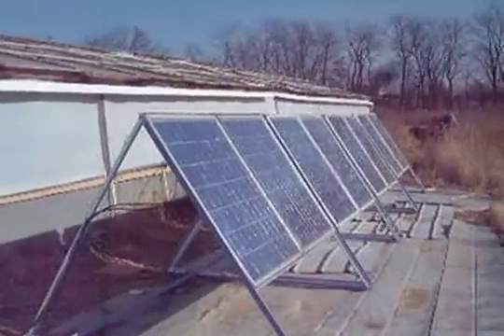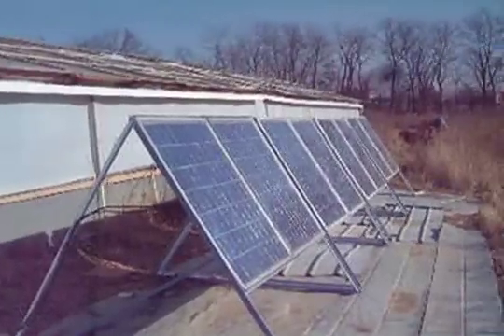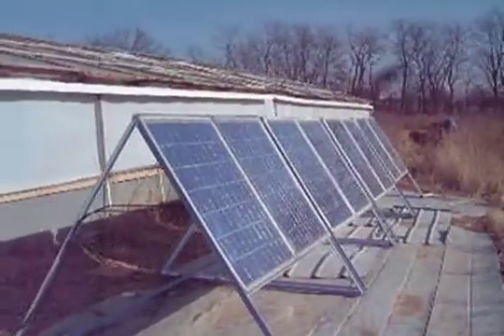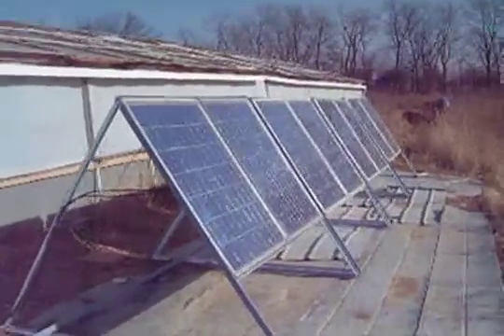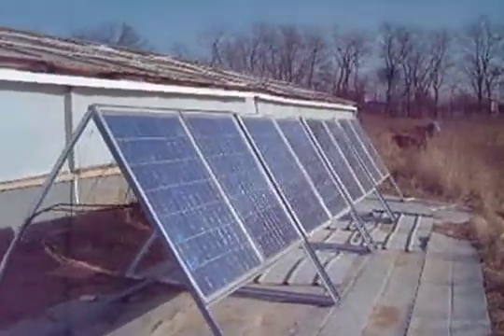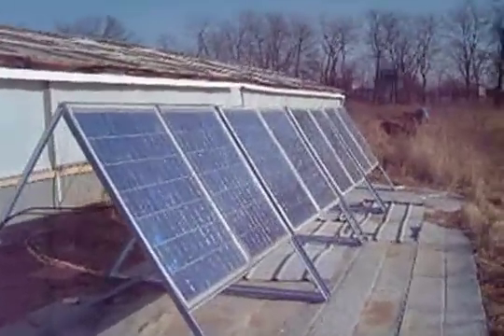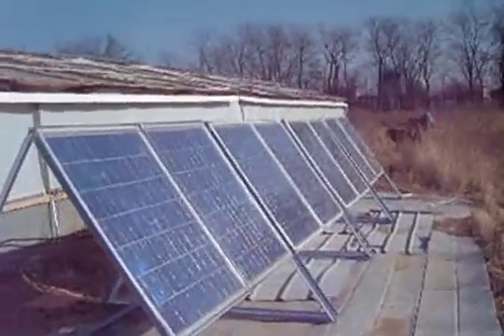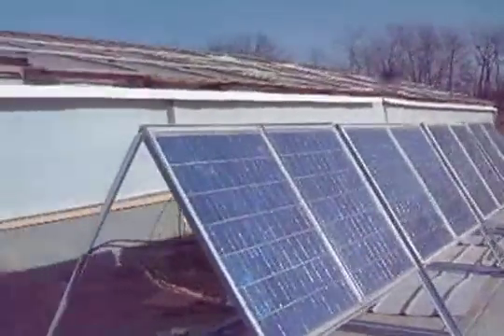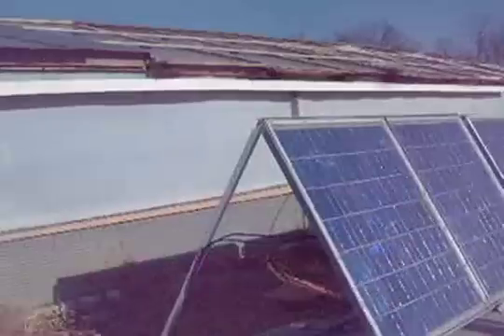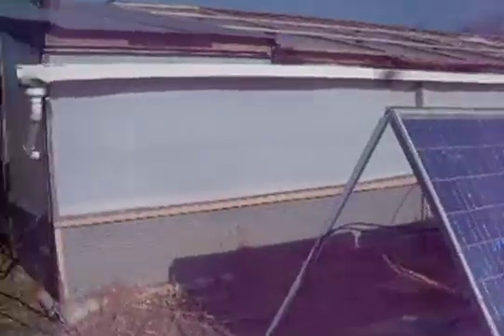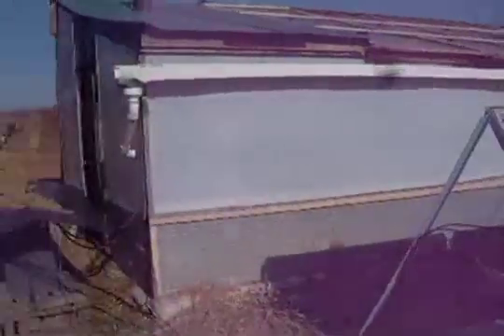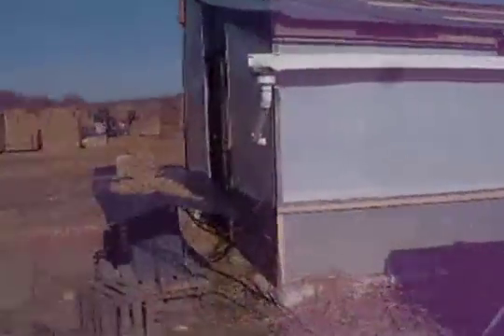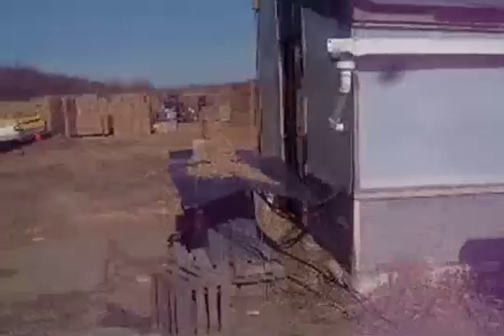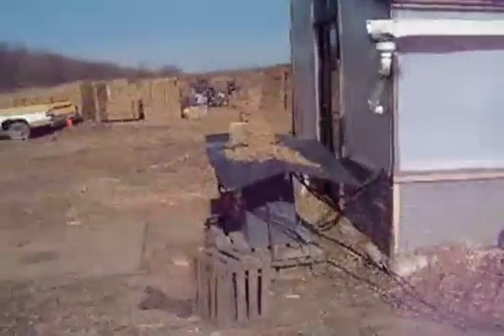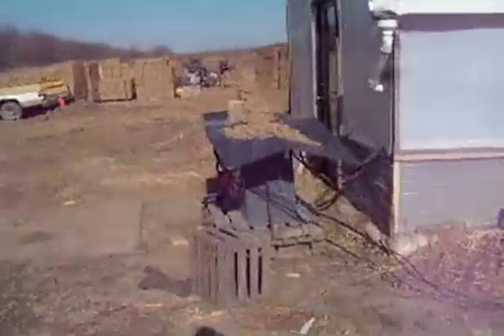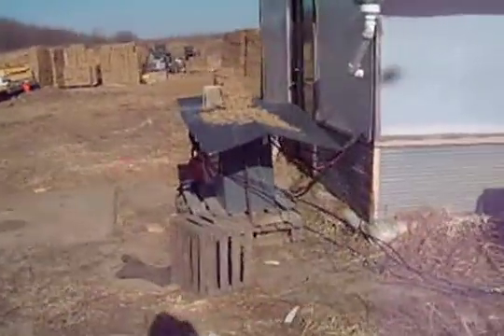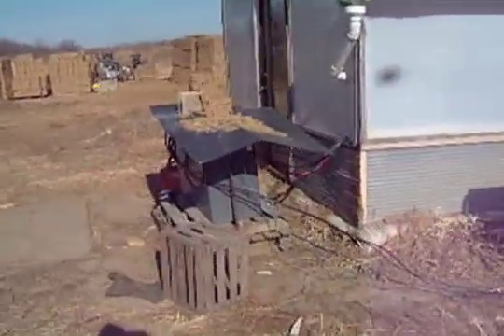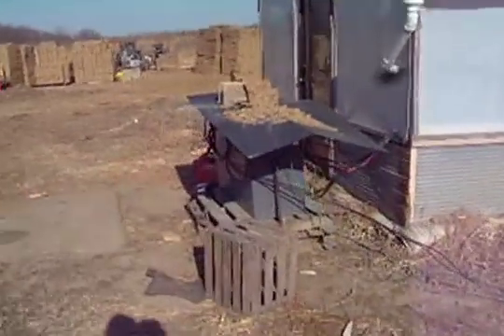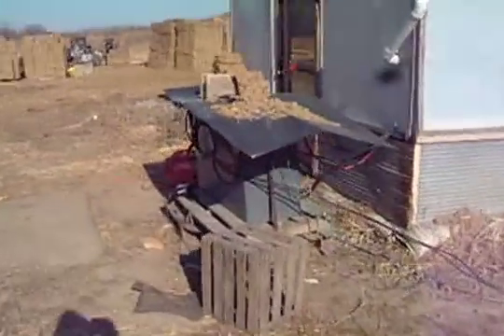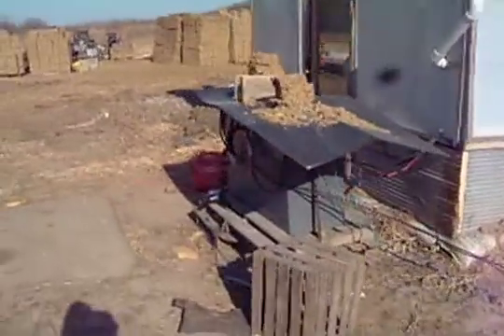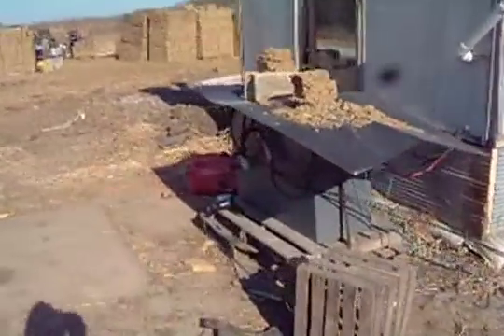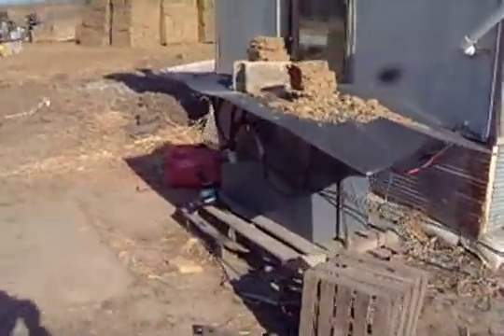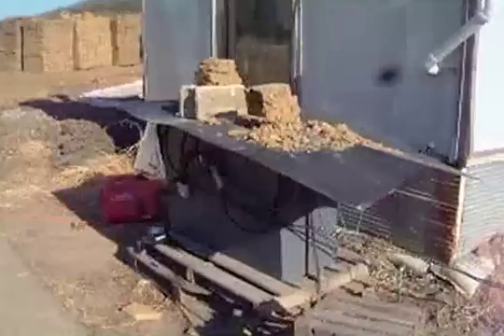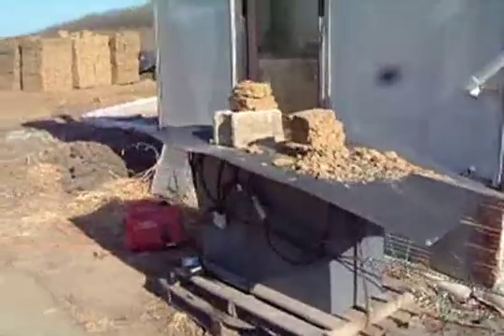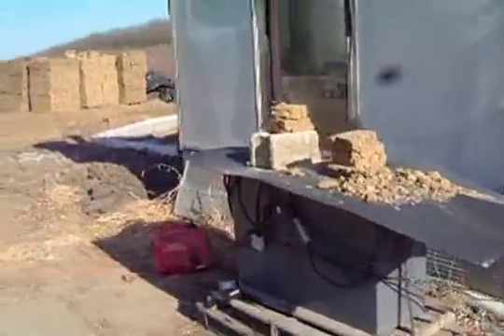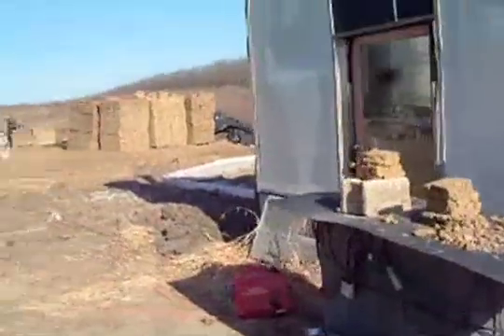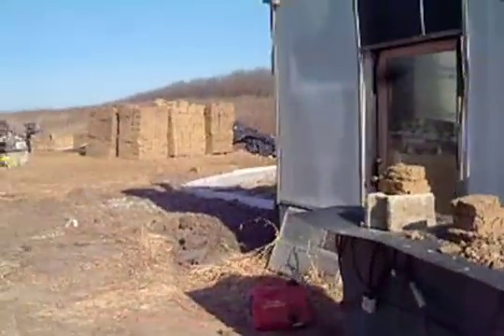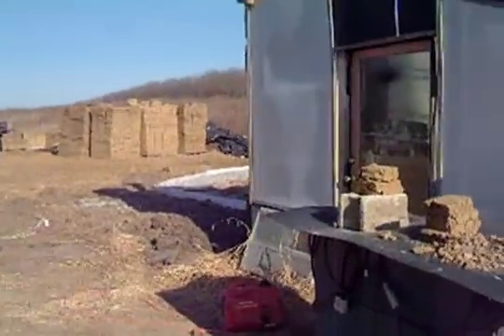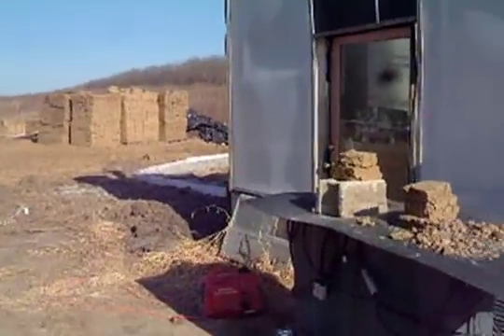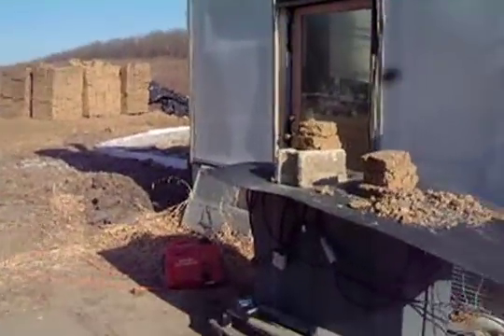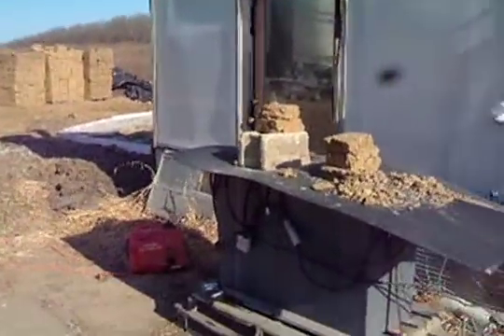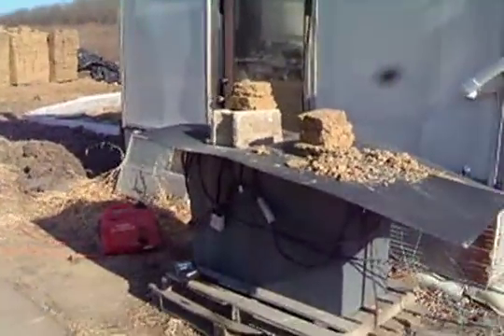Solar panels are in place, giving us electricity right now. The battery is still outside — we need to move it in because it doesn't work so well in the cold.